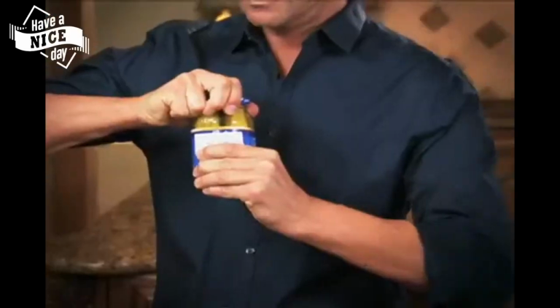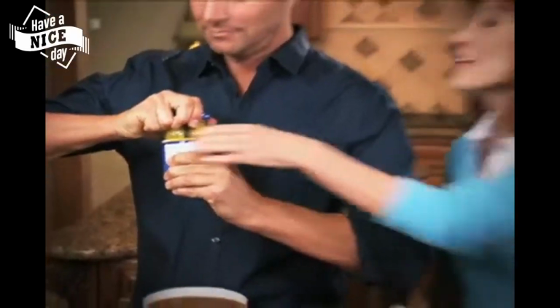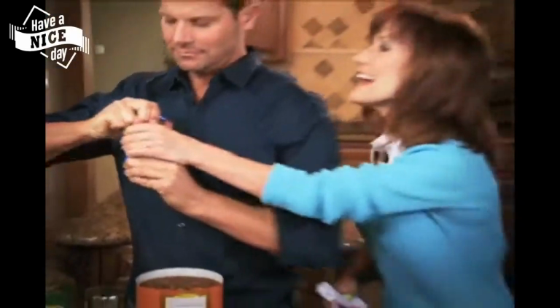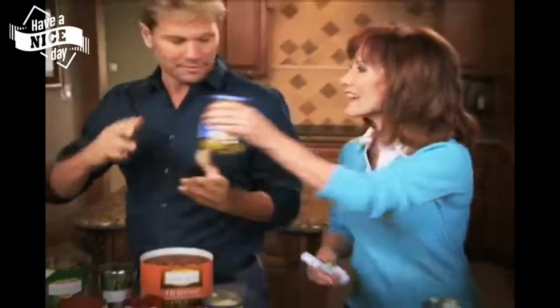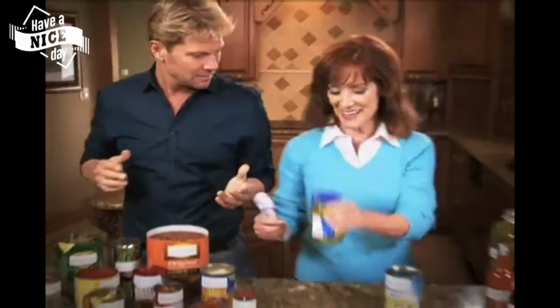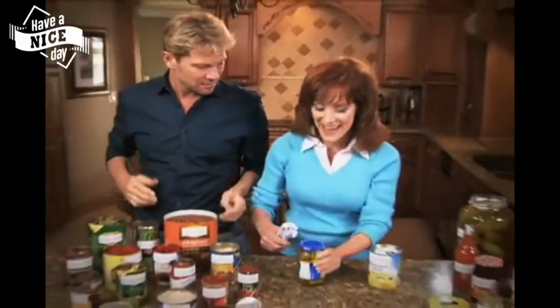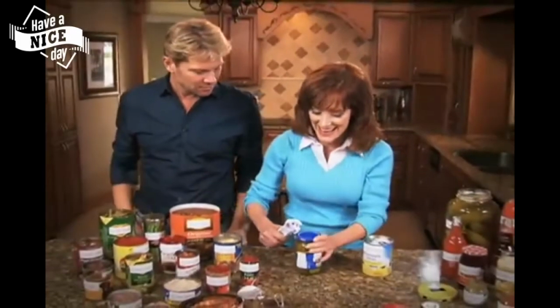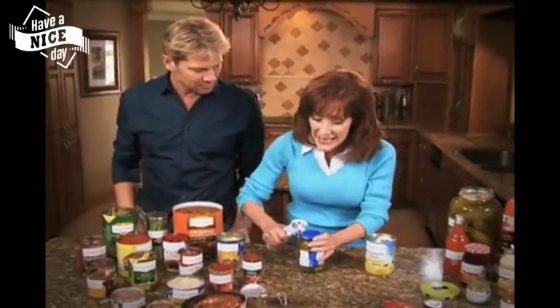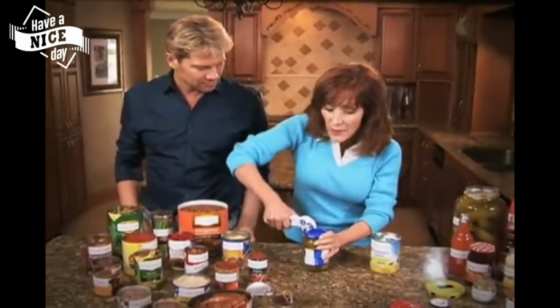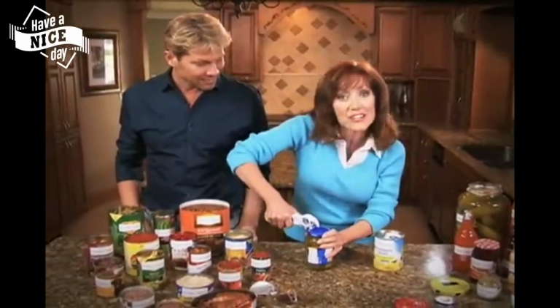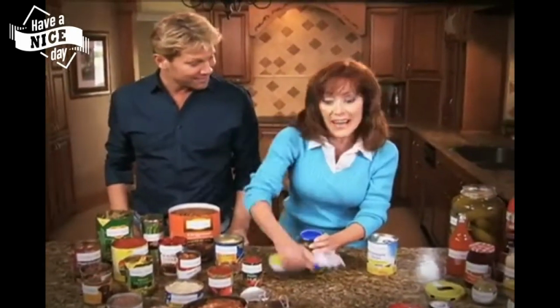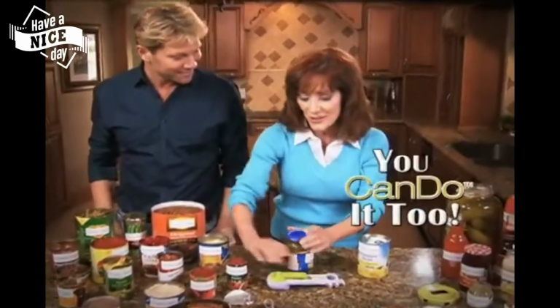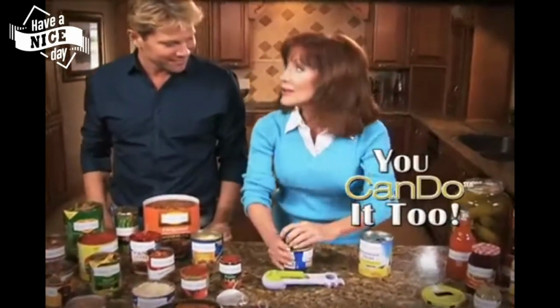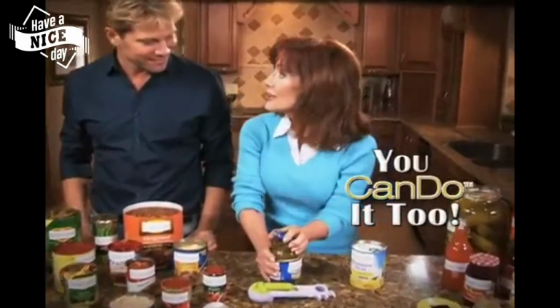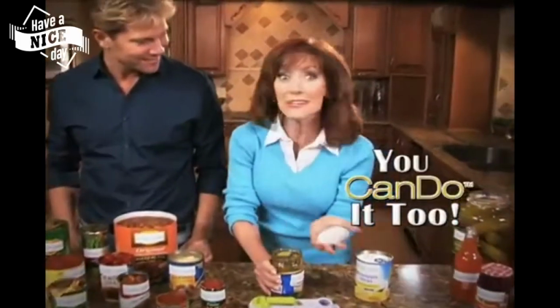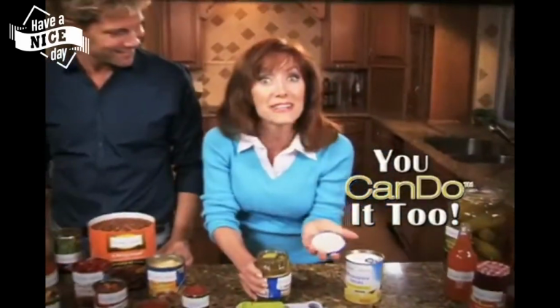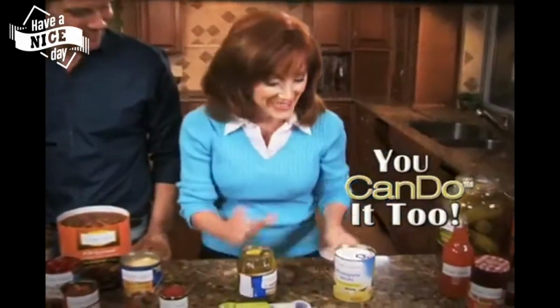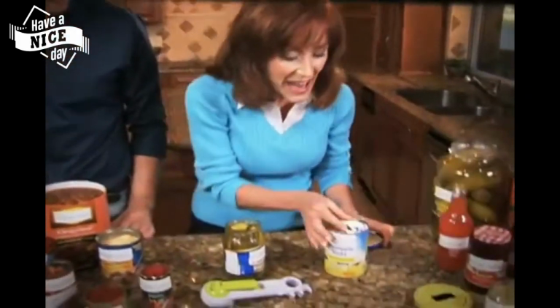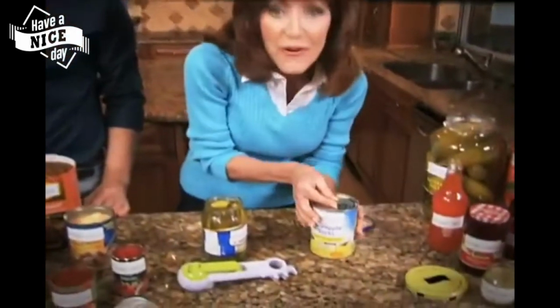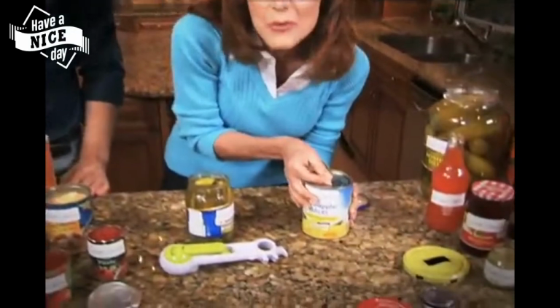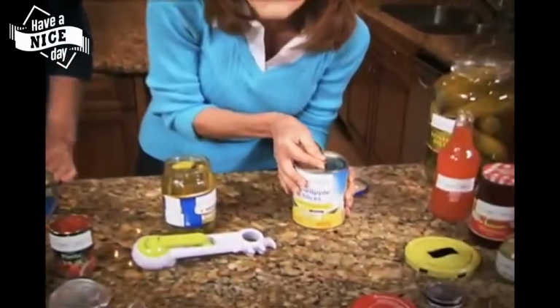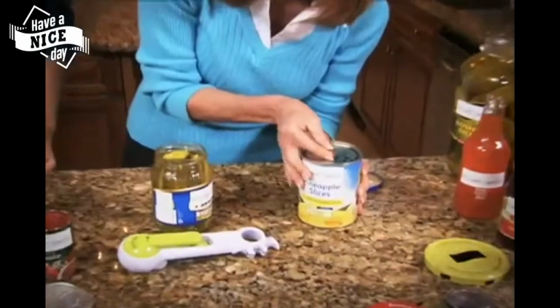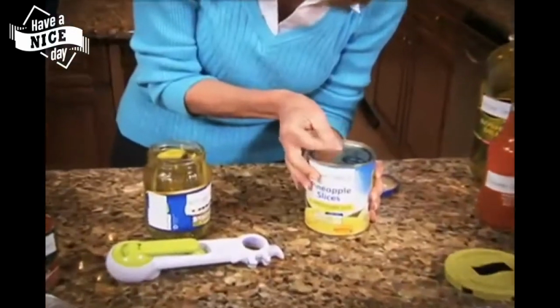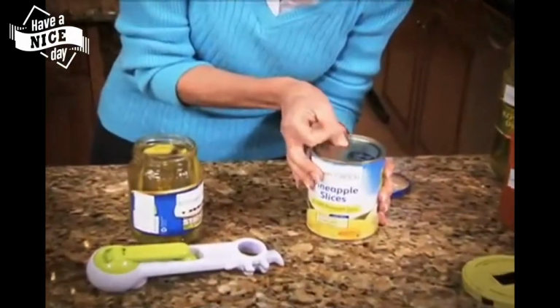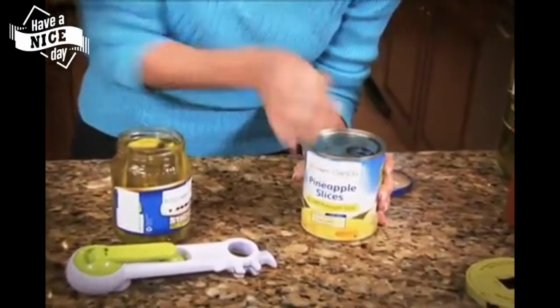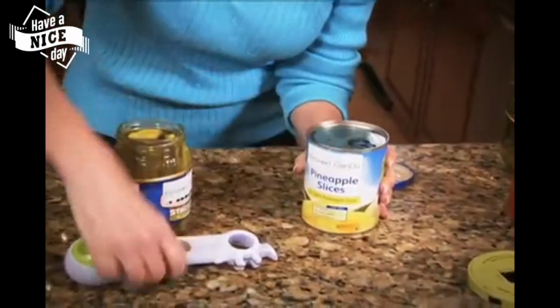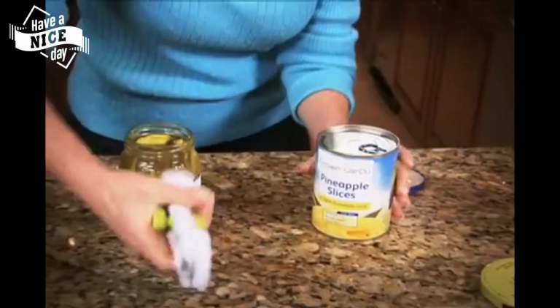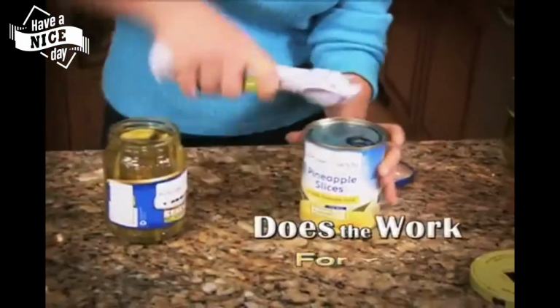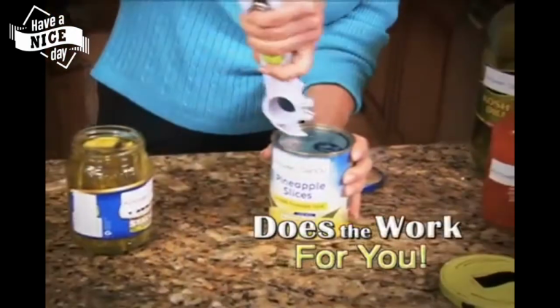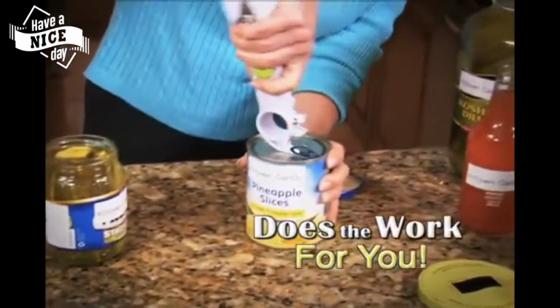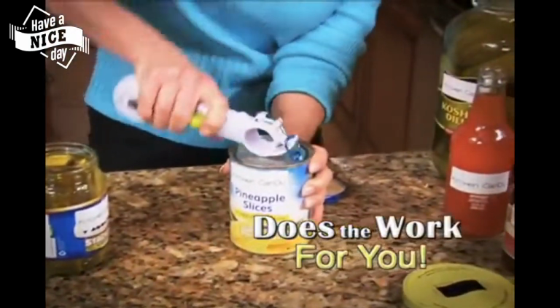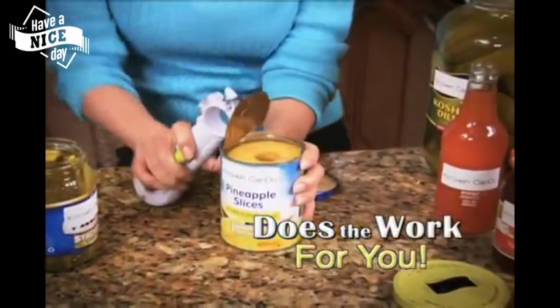Ladies, forget about asking your man. Now, with the Kitchen Can Do, you can do it too. And you never have to worry about breaking another nail, because it does all the work for you.